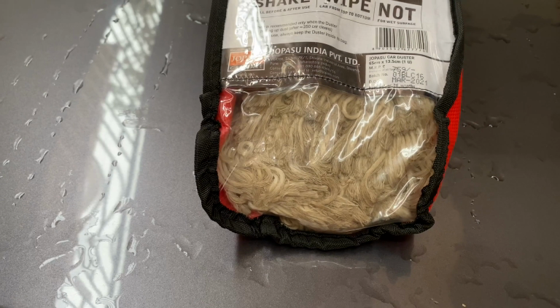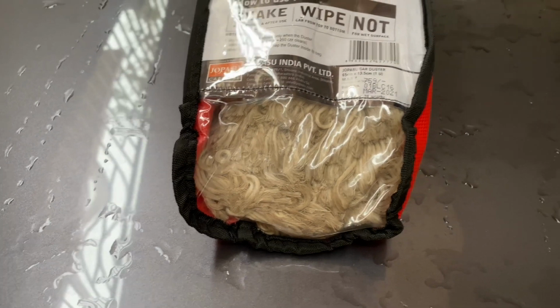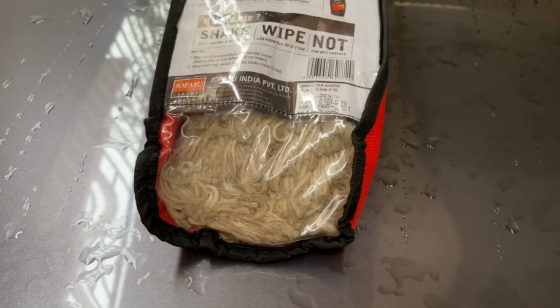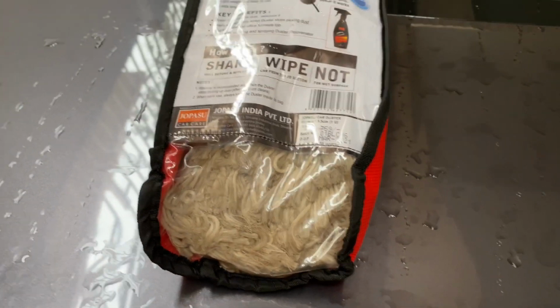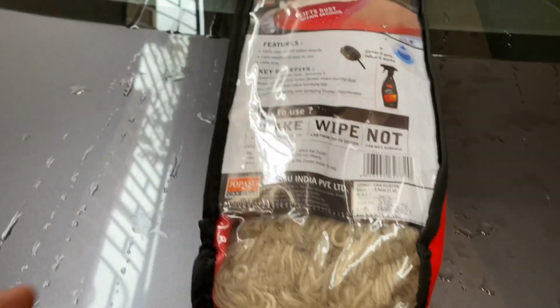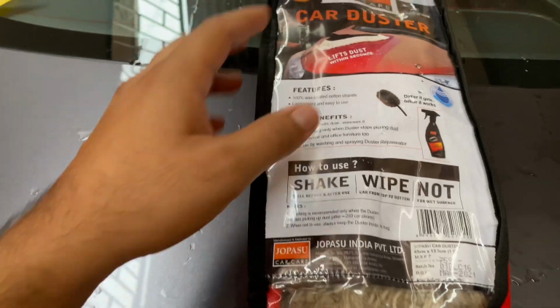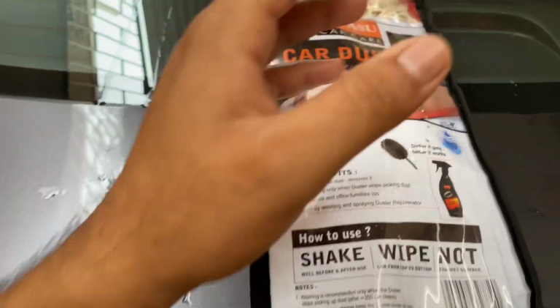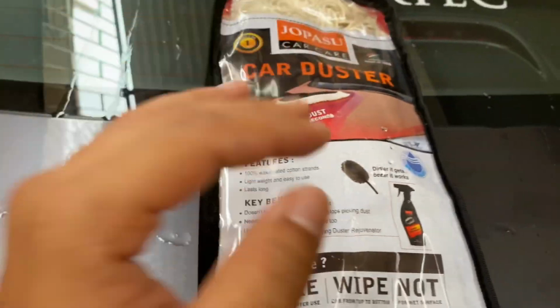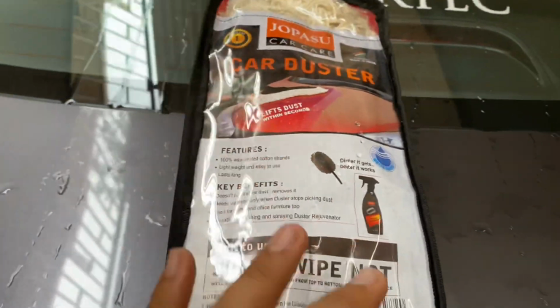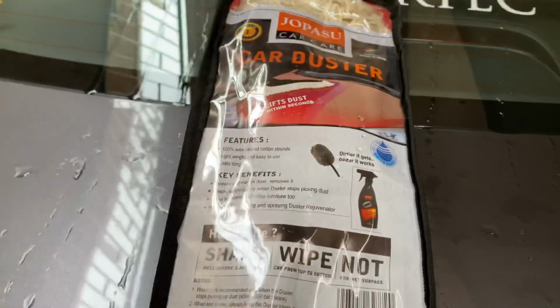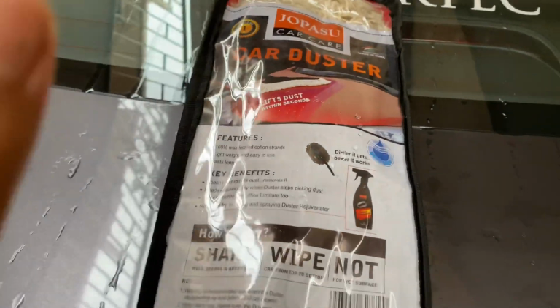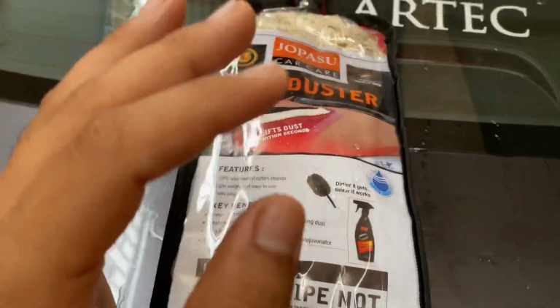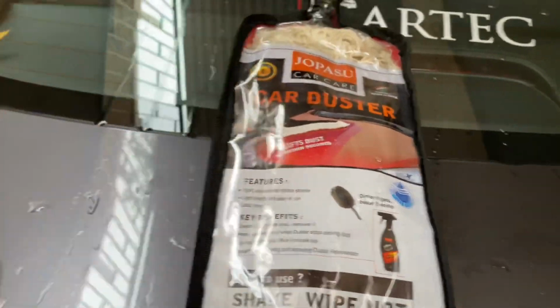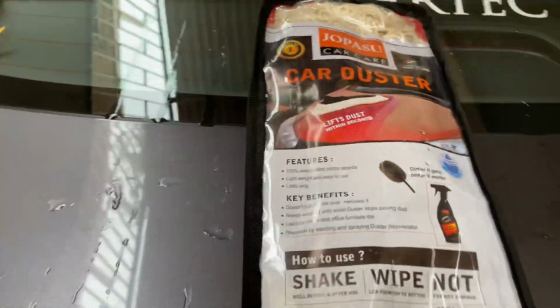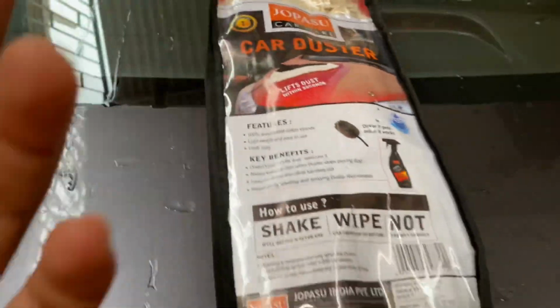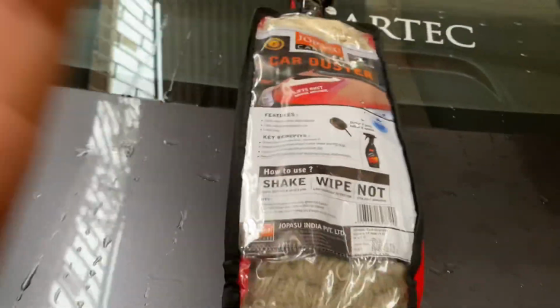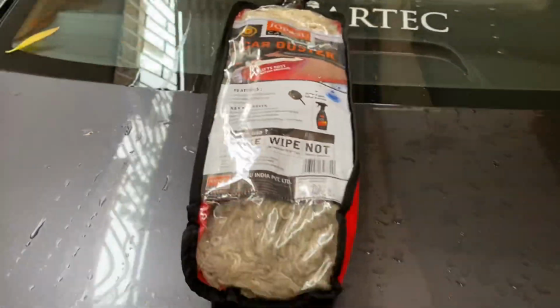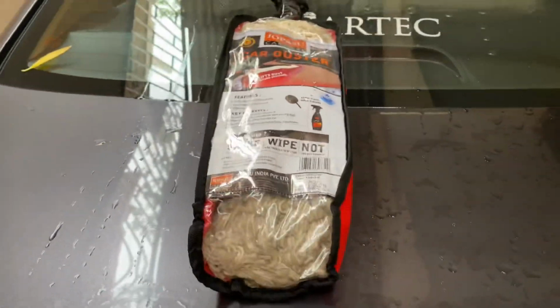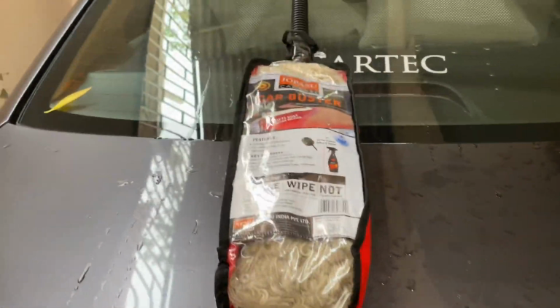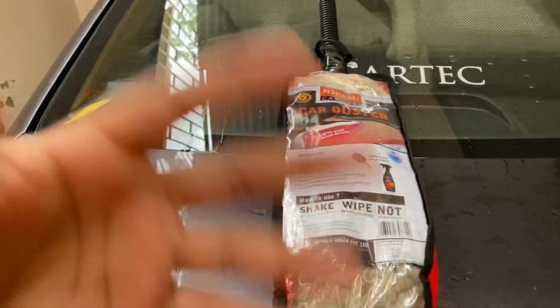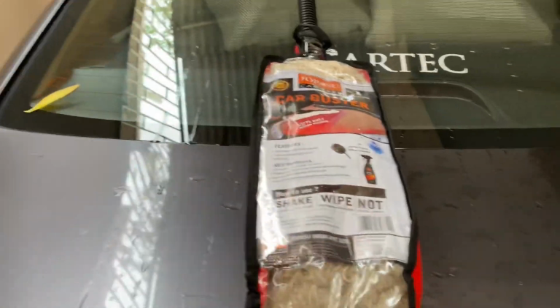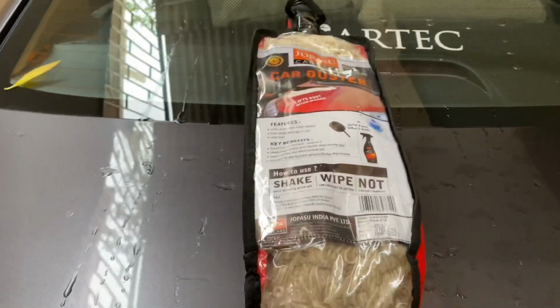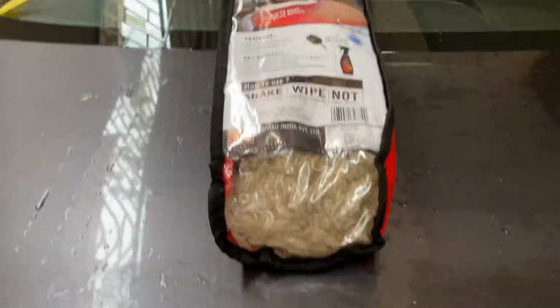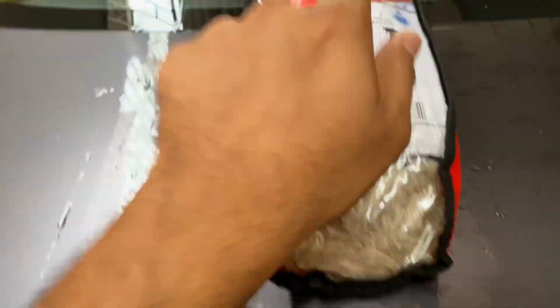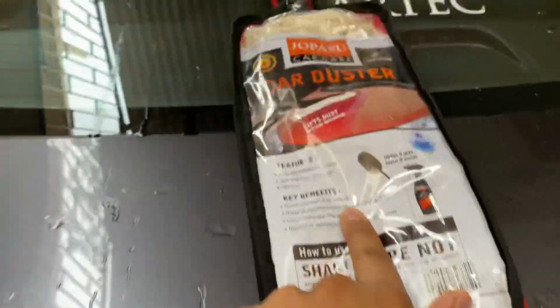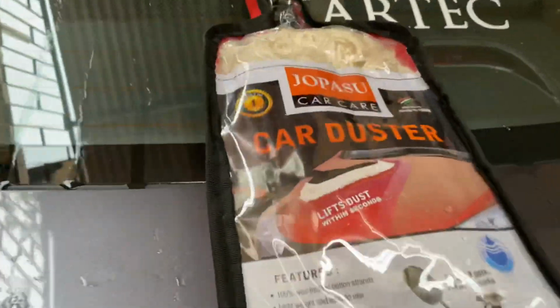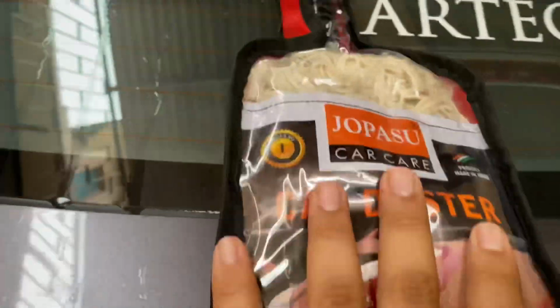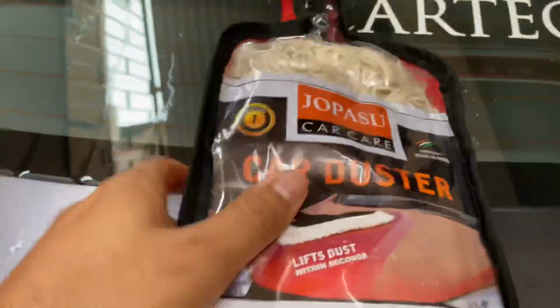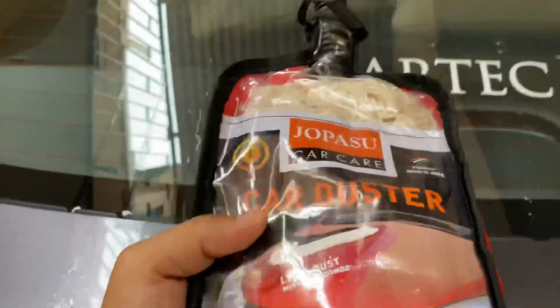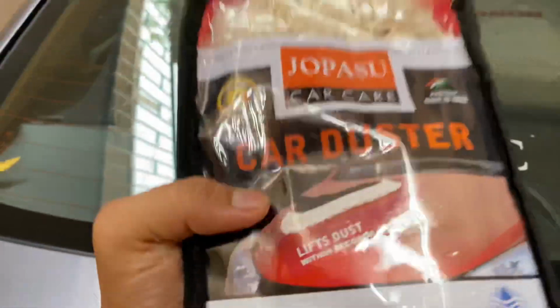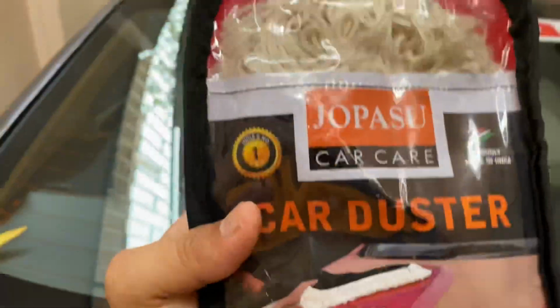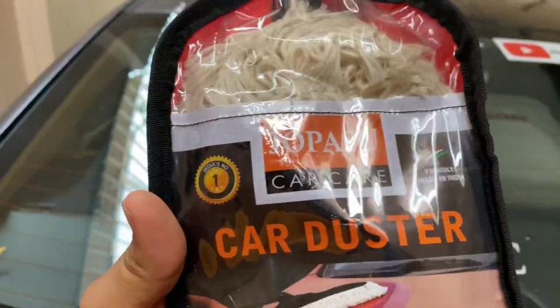Hello friends, welcome back to the channel. Today I have brought a car duster for you. You will think that what is so special in a car duster that you are making a video for that. But this one, guys, trust me, it's a really good car duster.